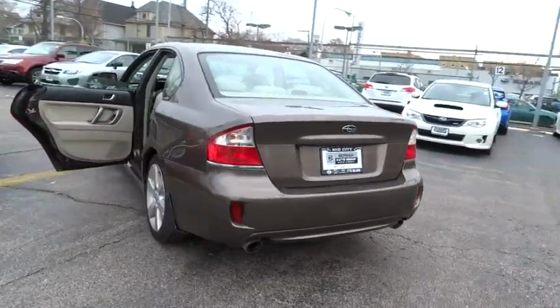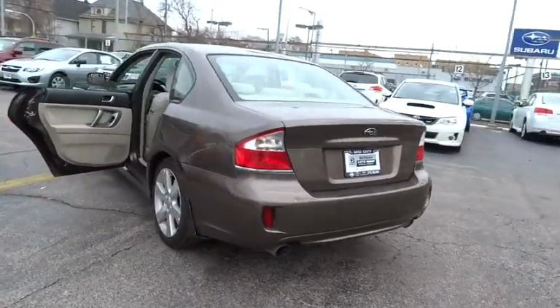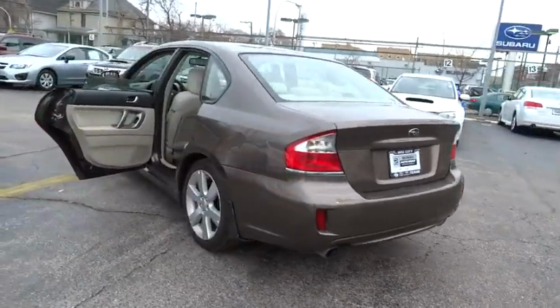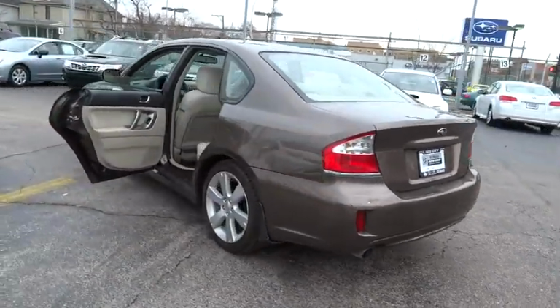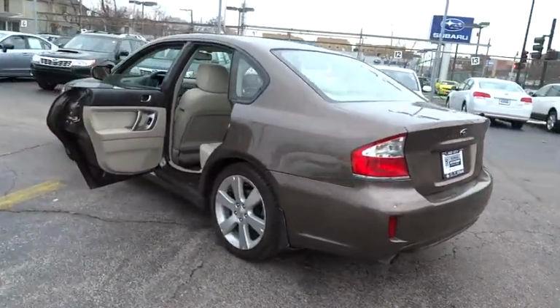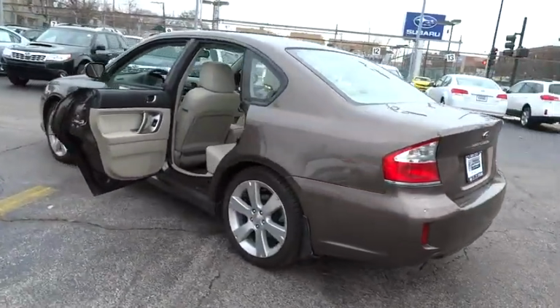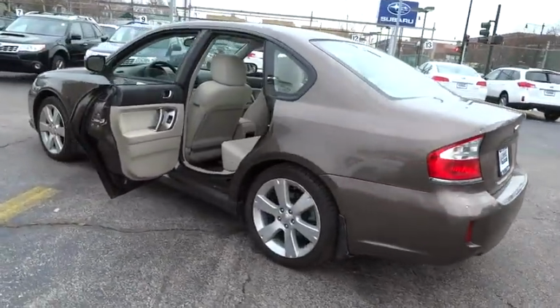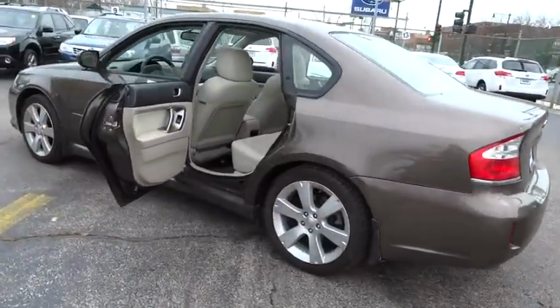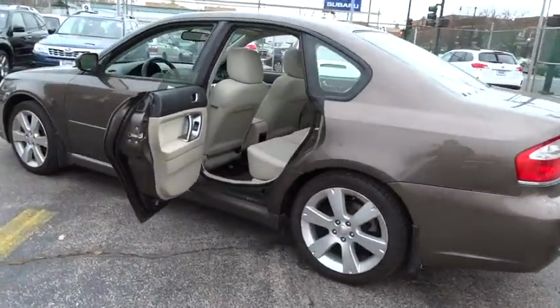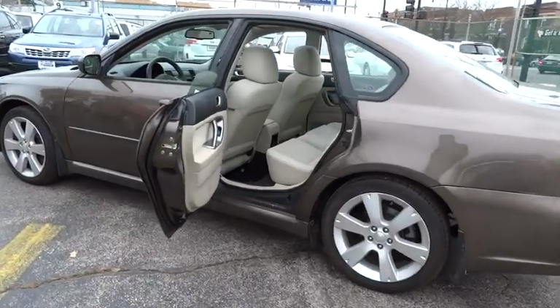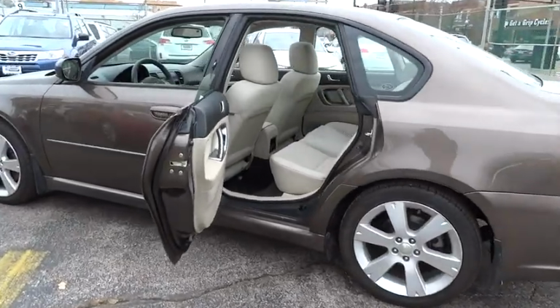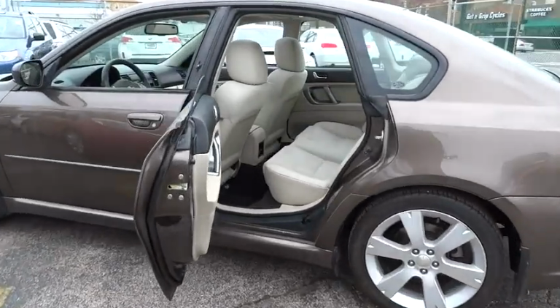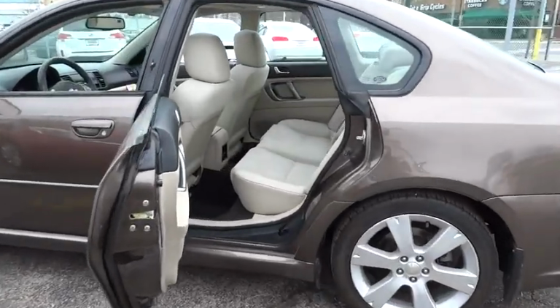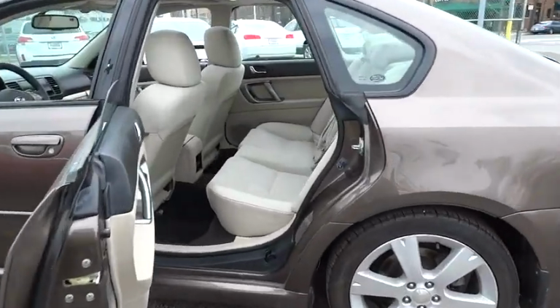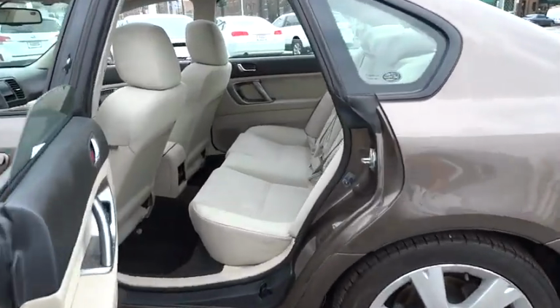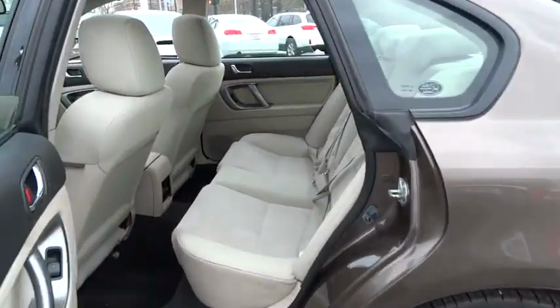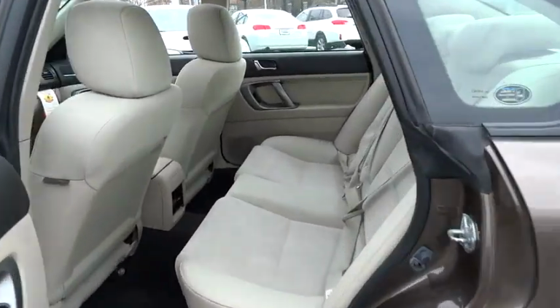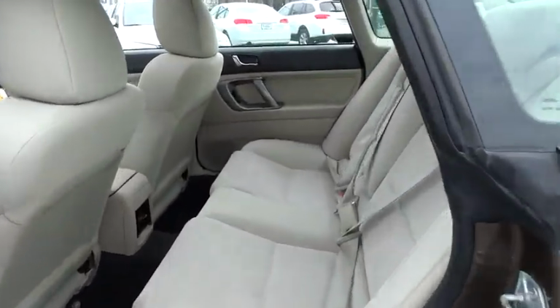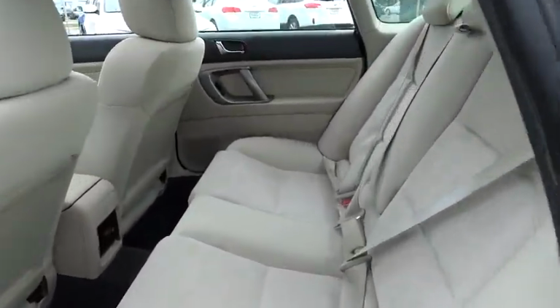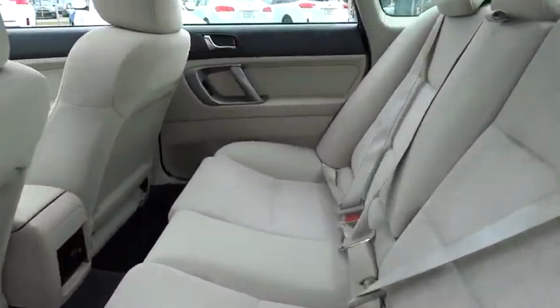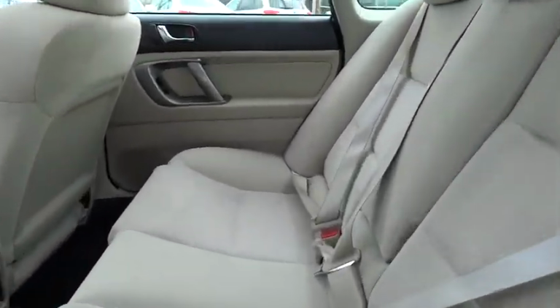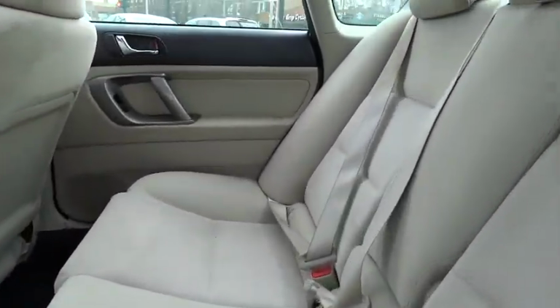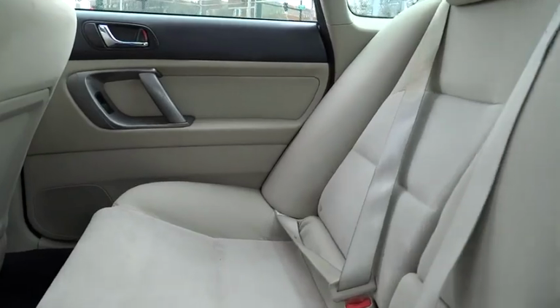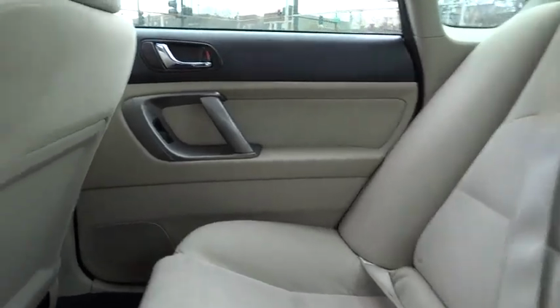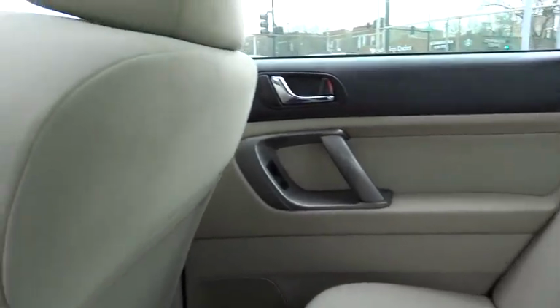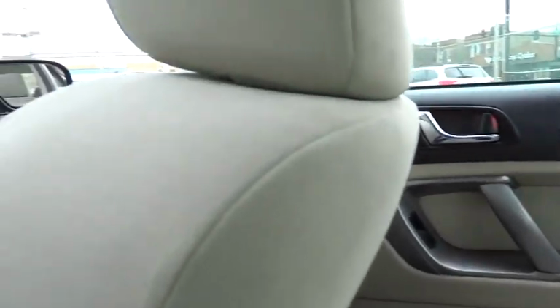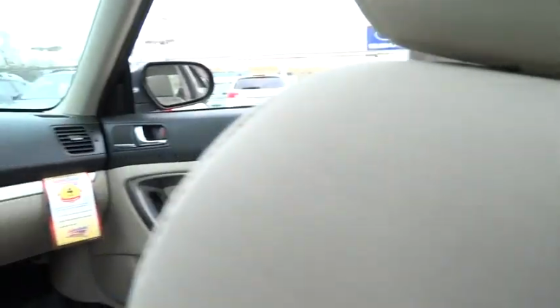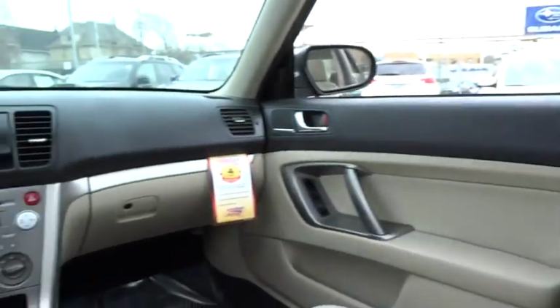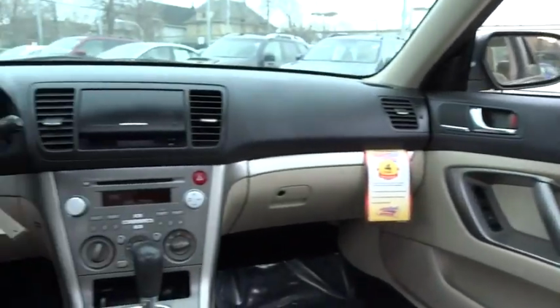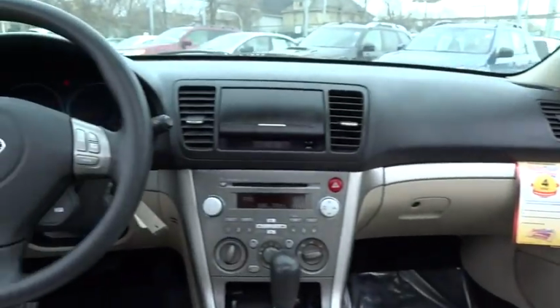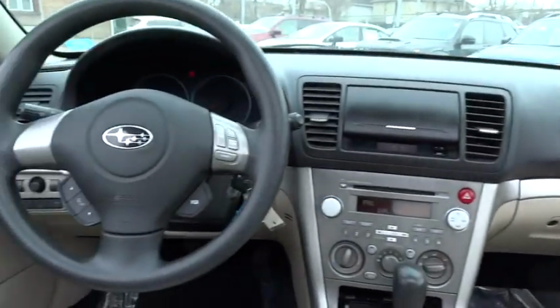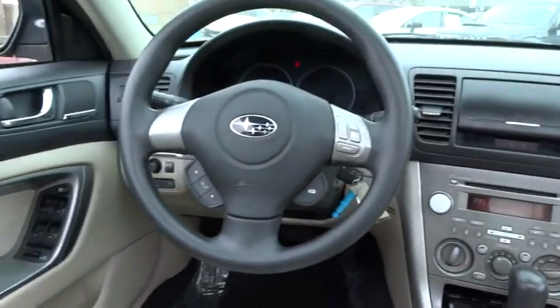Here are some of this vehicle's great options: traction control, stability control, all-wheel drive, automatic transmission, cruise control, passenger airbag, power windows, remote power door lock.